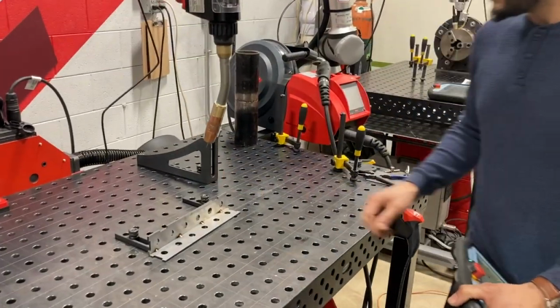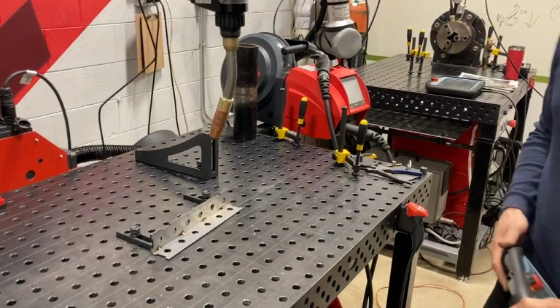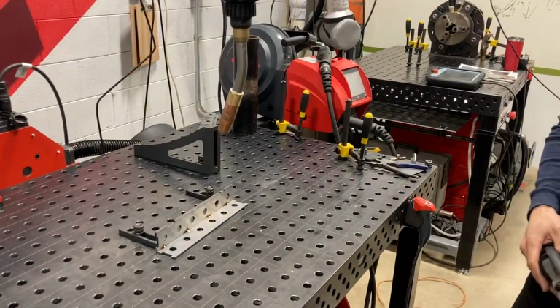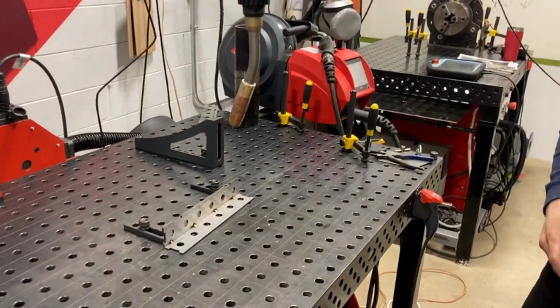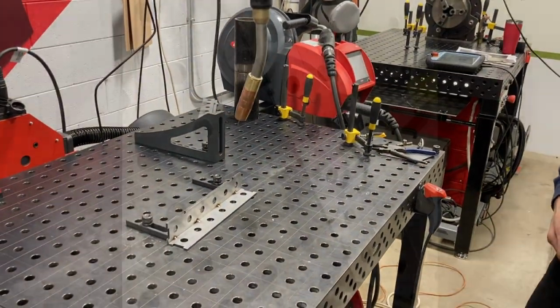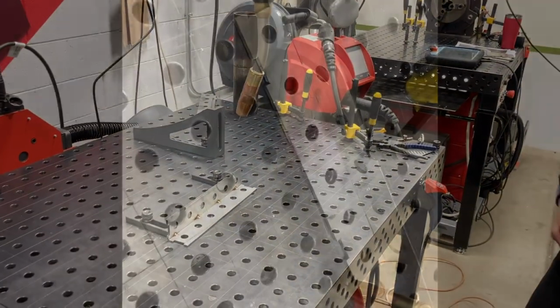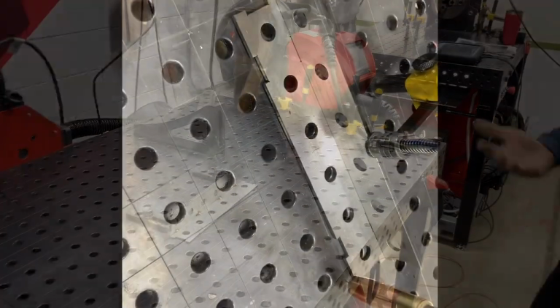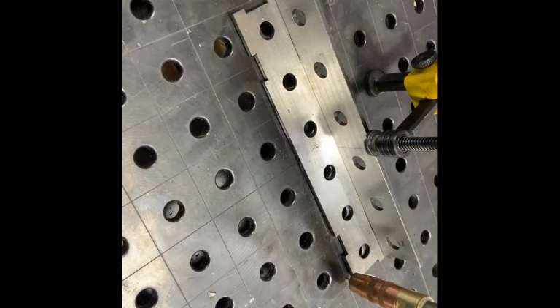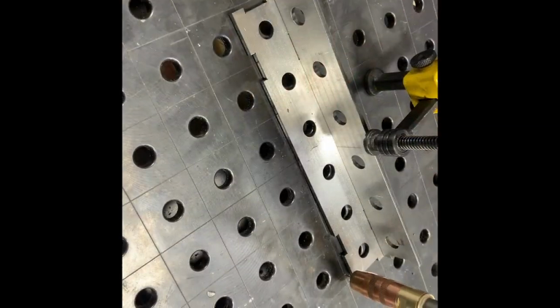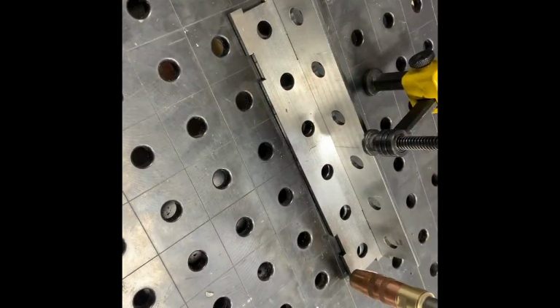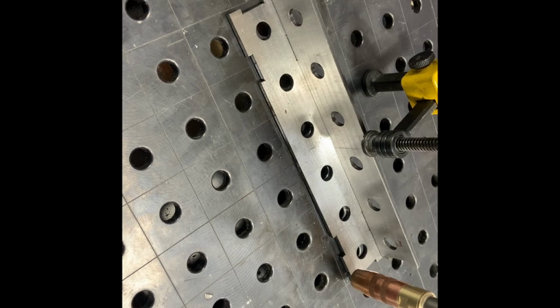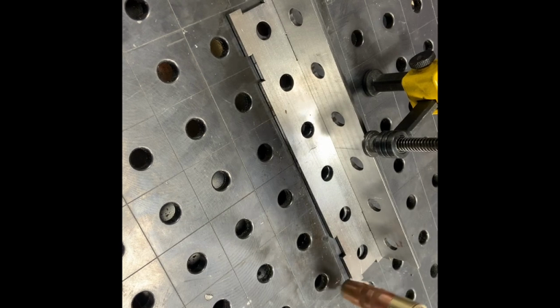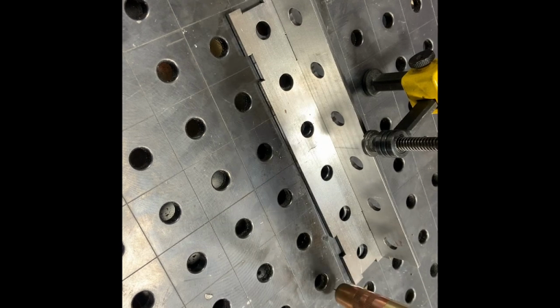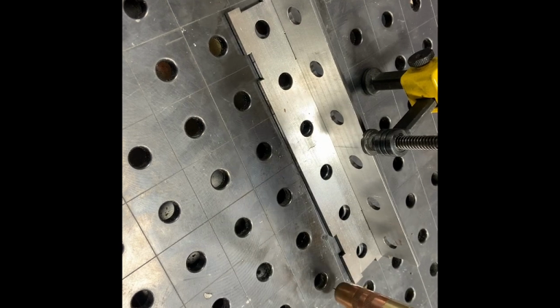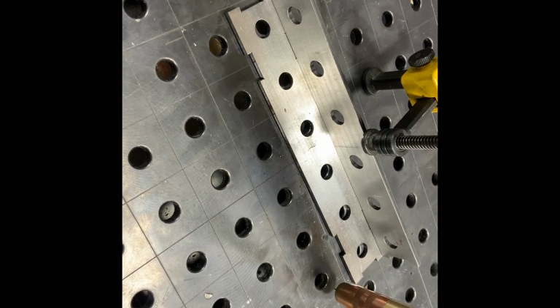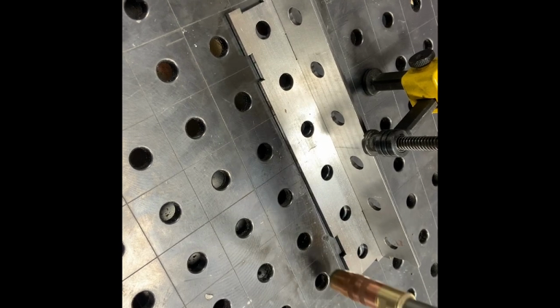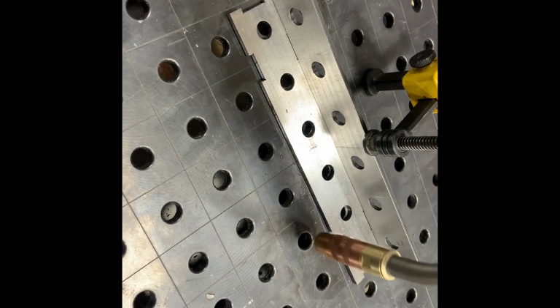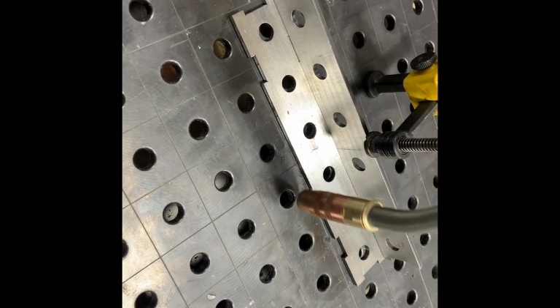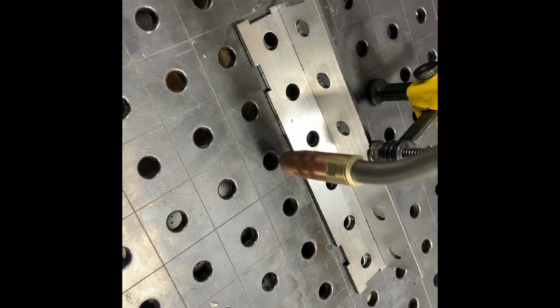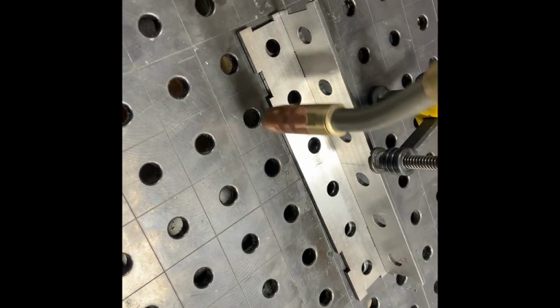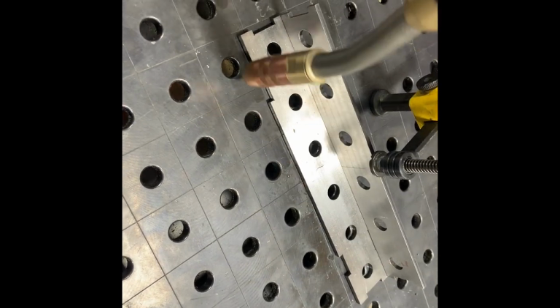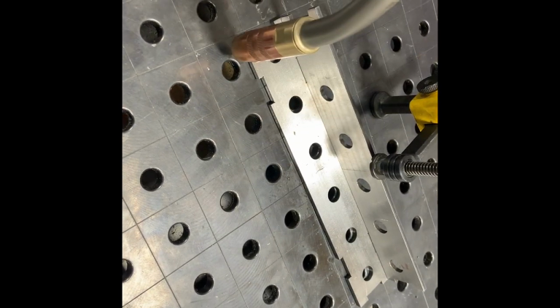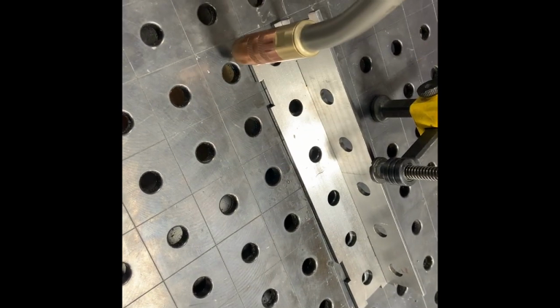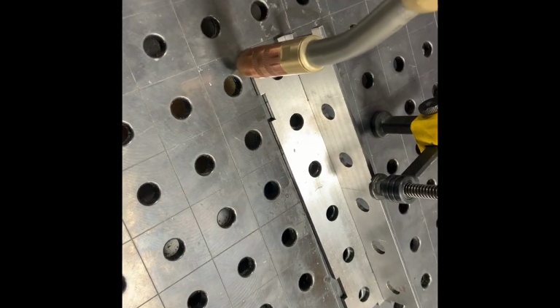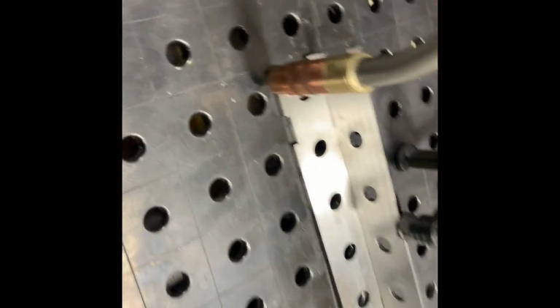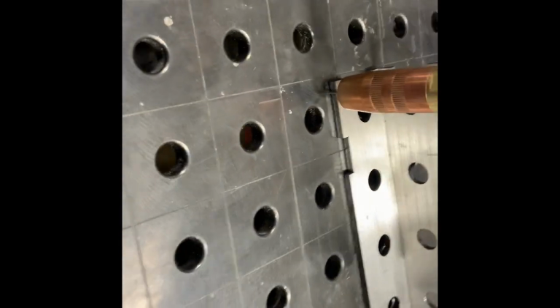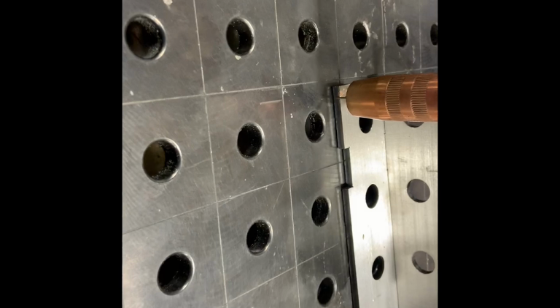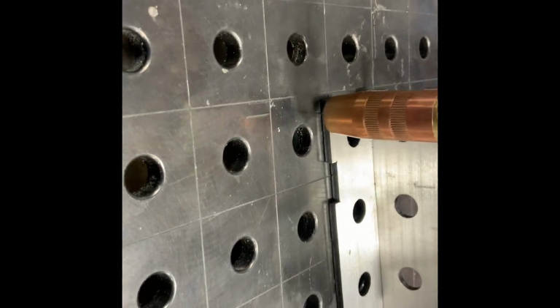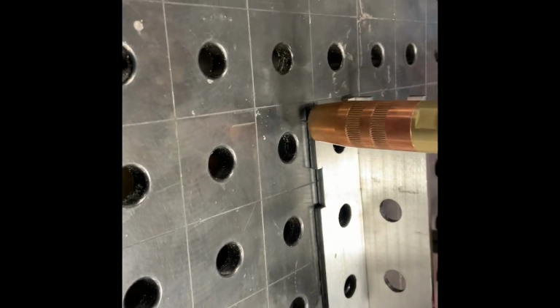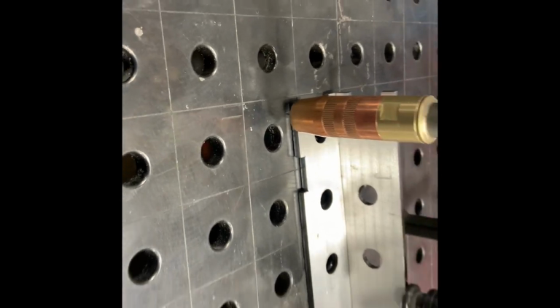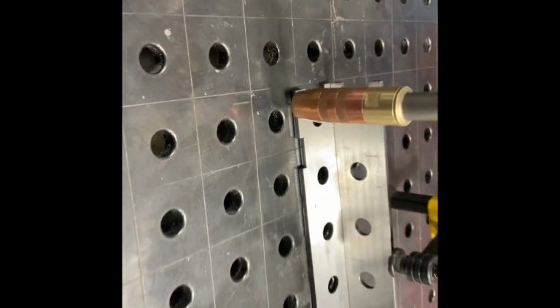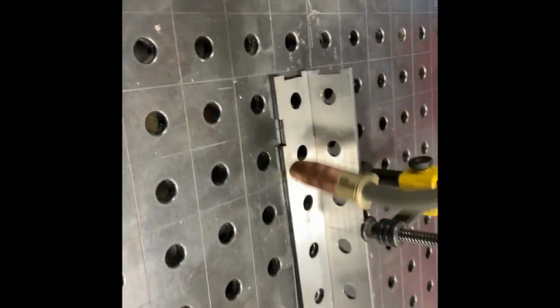Even if your edge is slightly moved, the edge detect will come down, find the distance that it was moved, and apply that variable to your weld so that your weld can stay in the weld joint.